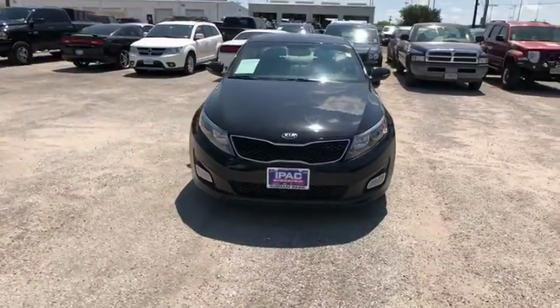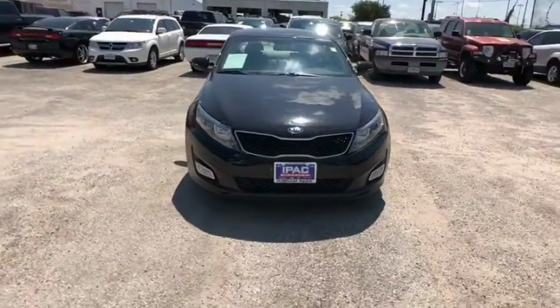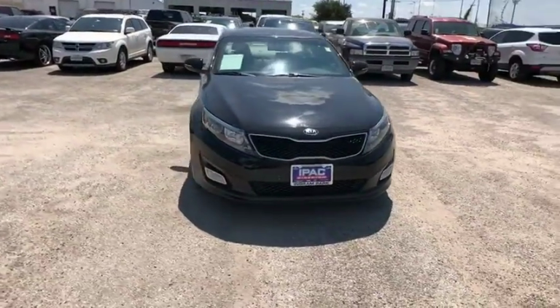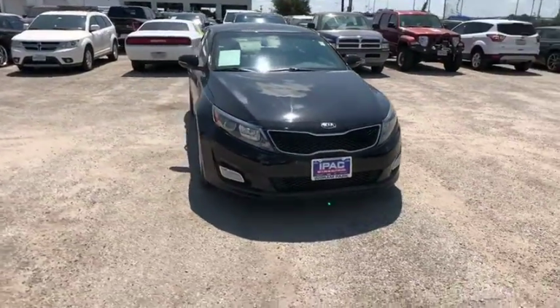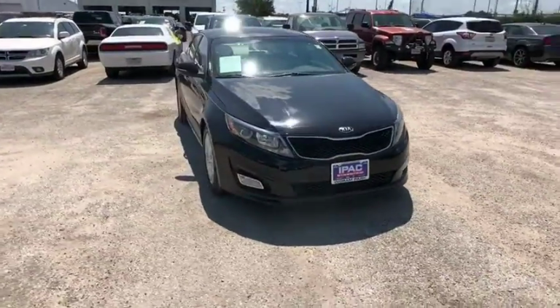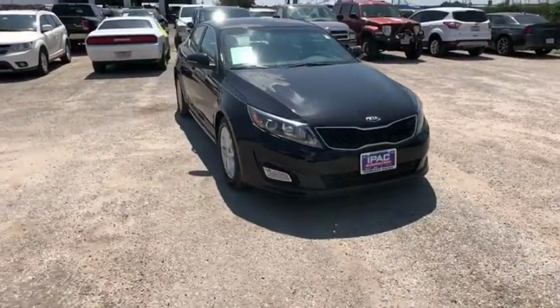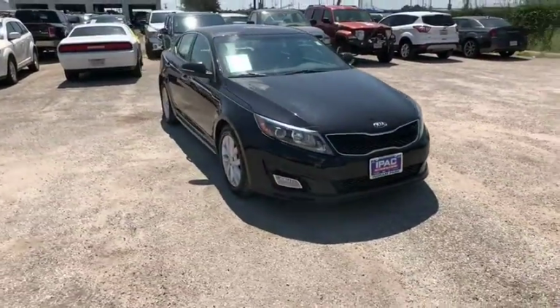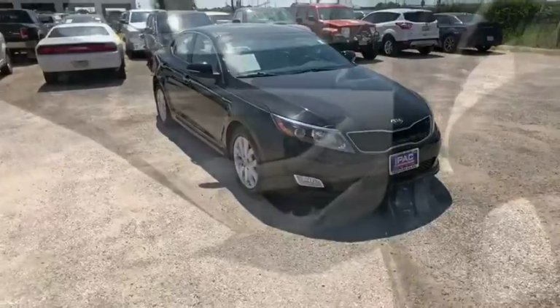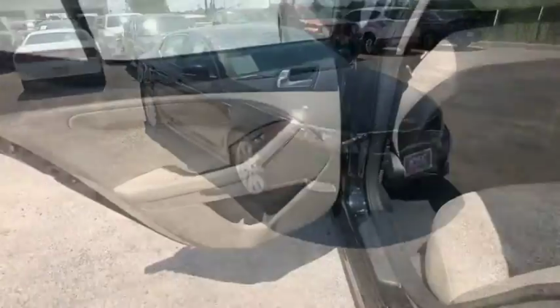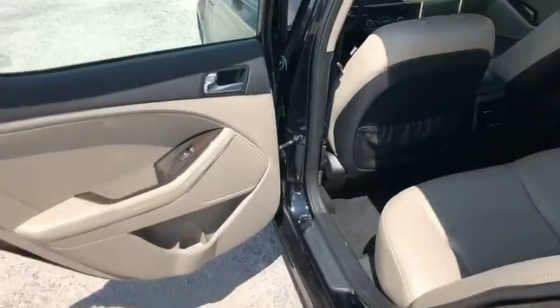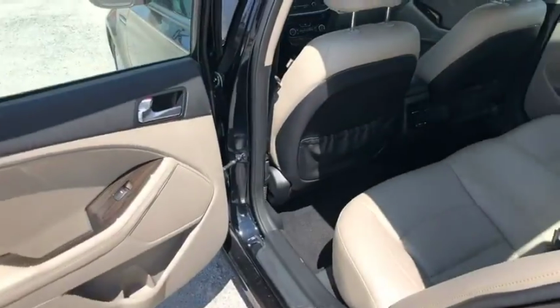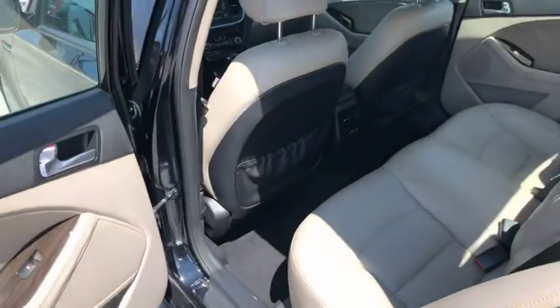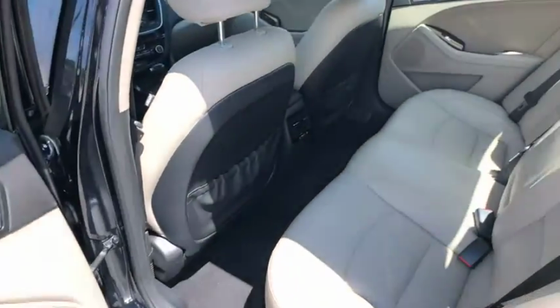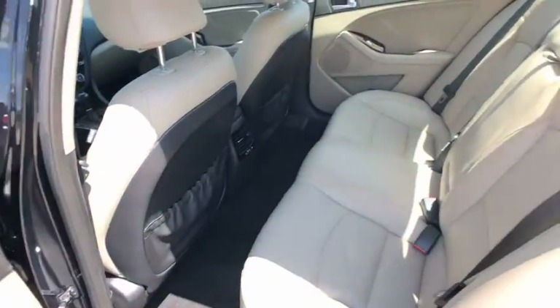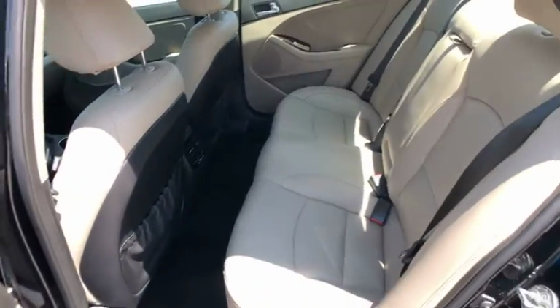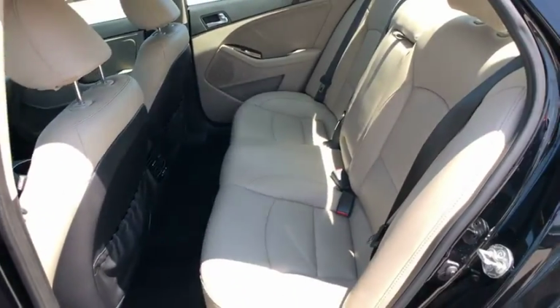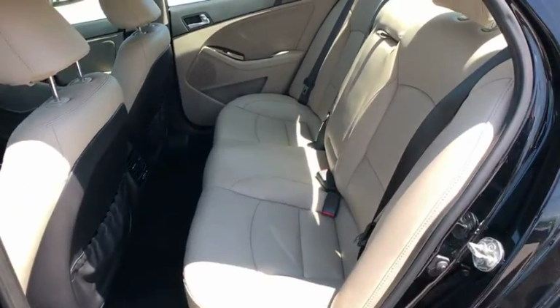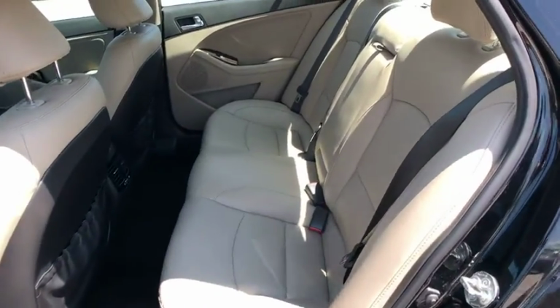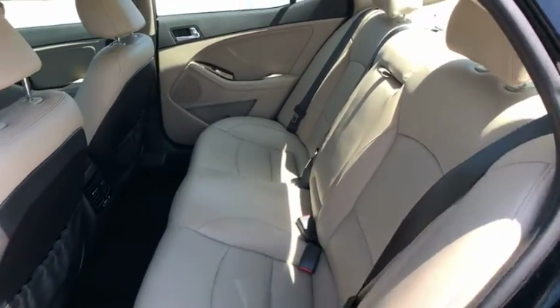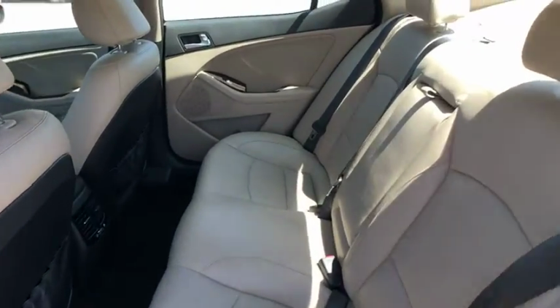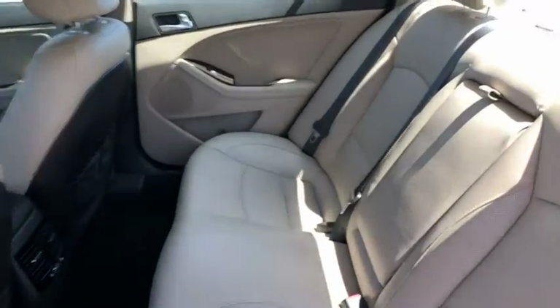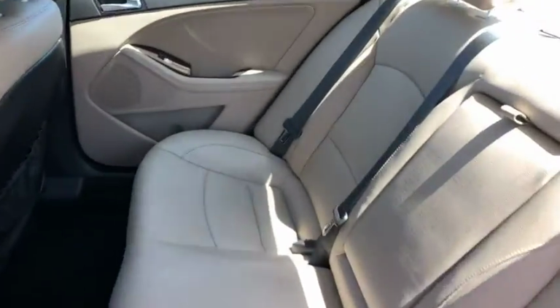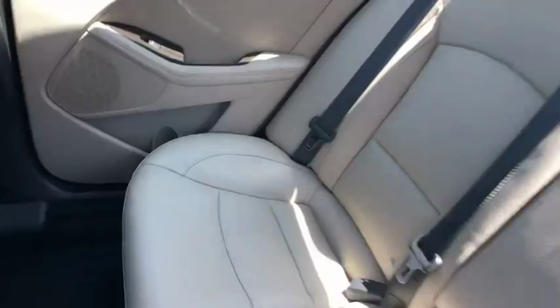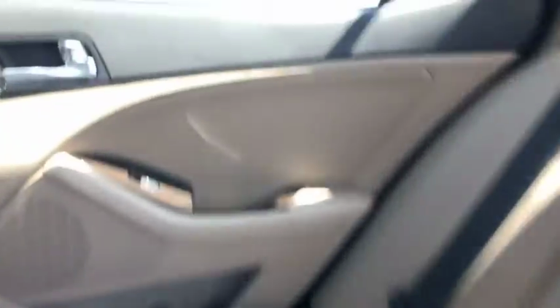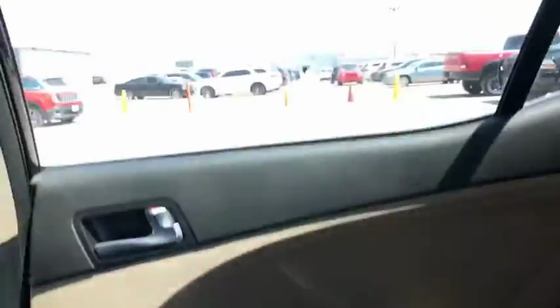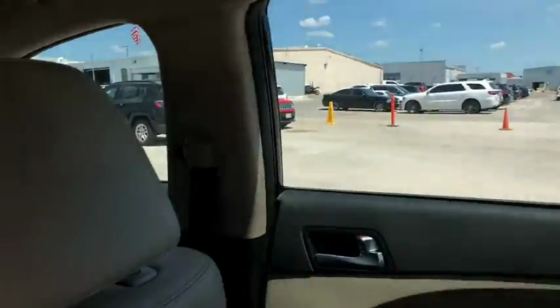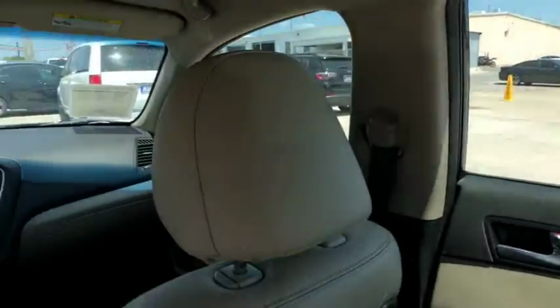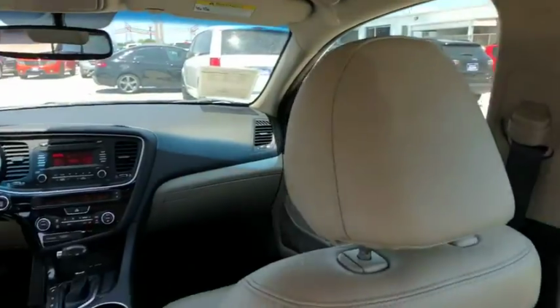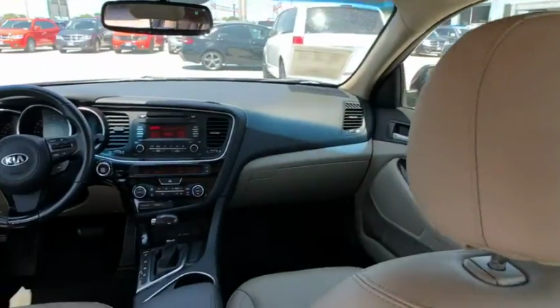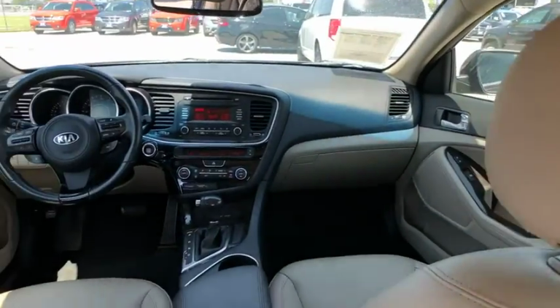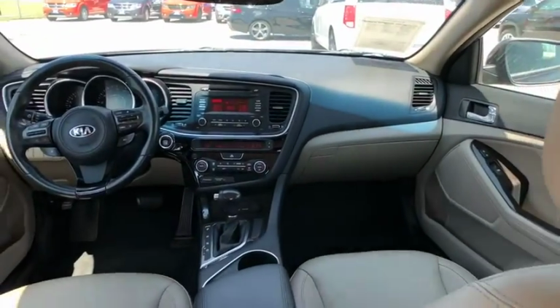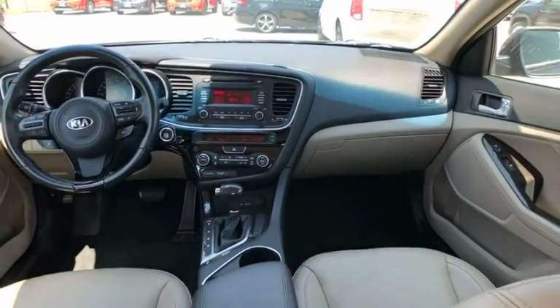This vehicle has less than 40,000 miles. Here are some of this vehicle's great options: stability control, traction control, anti-lock braking system, steering wheel audio controls.